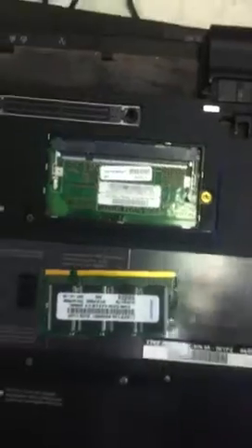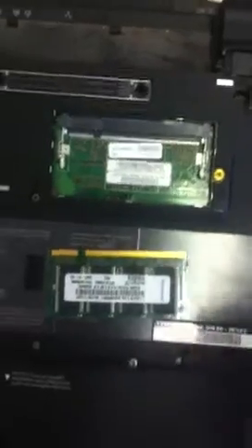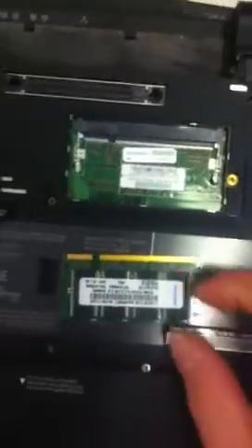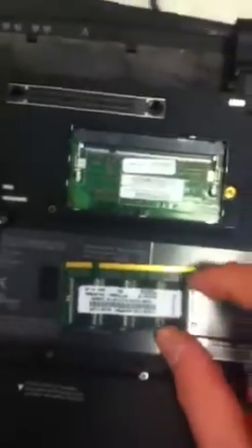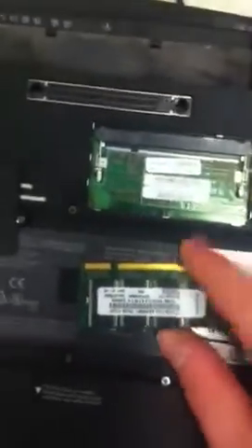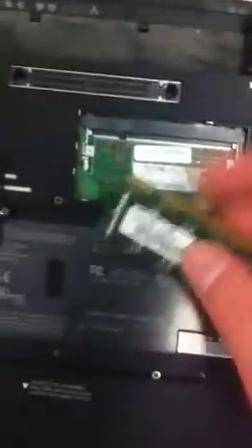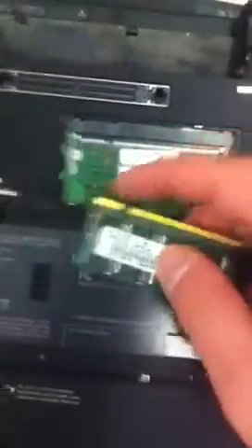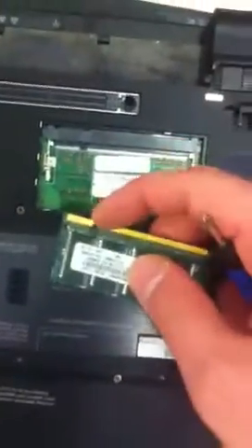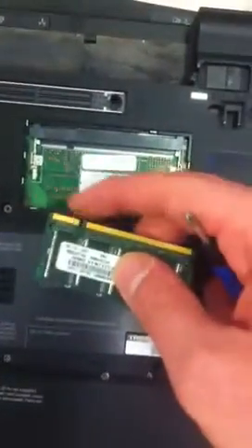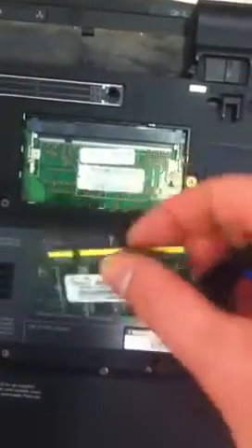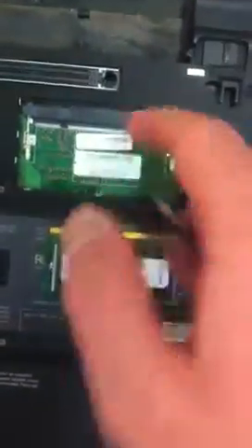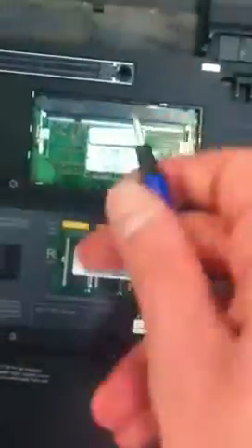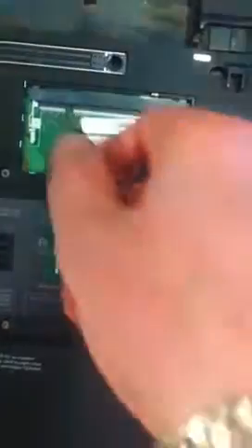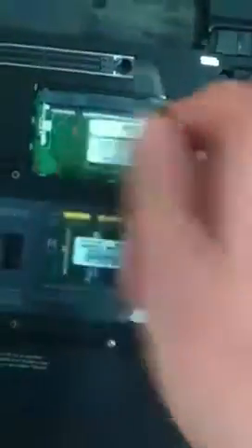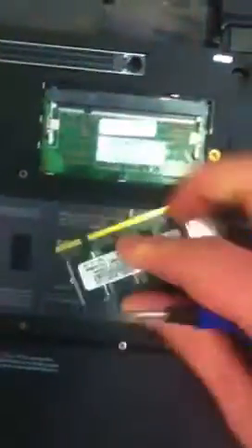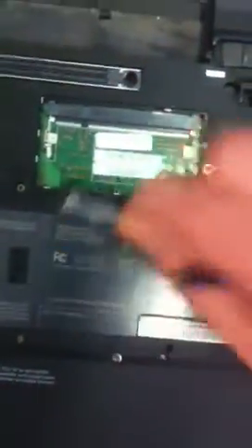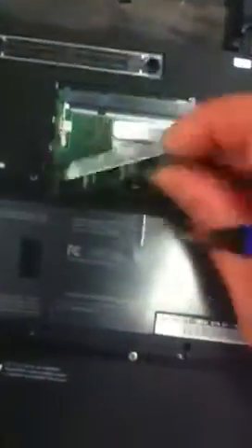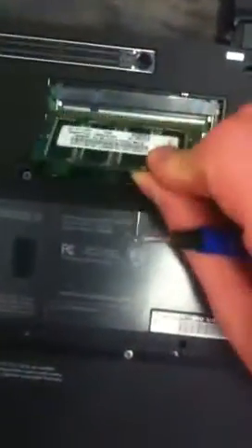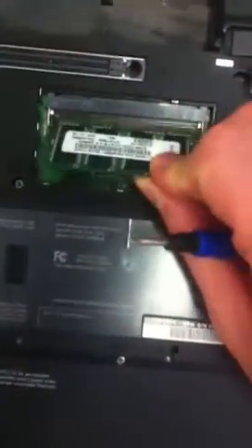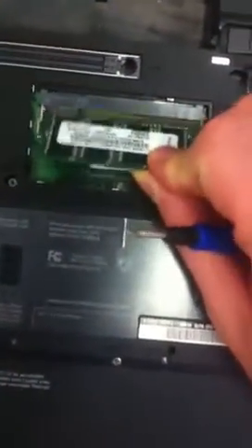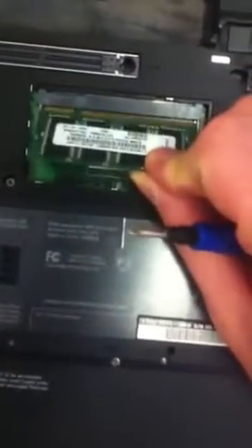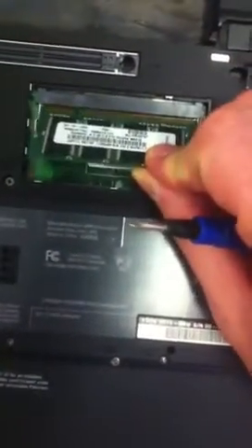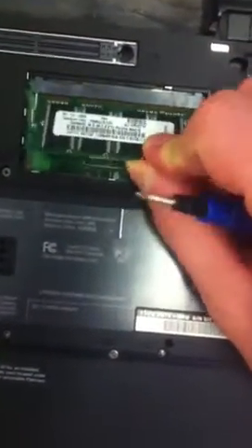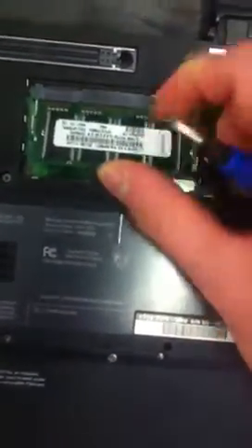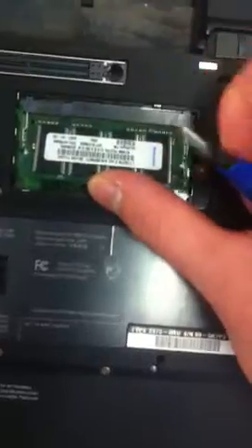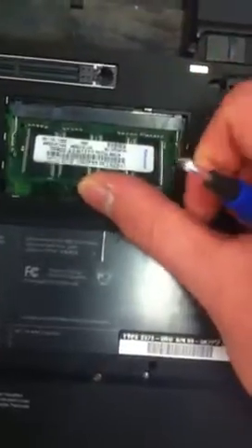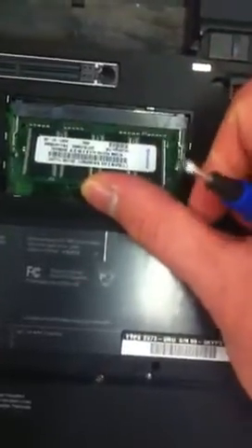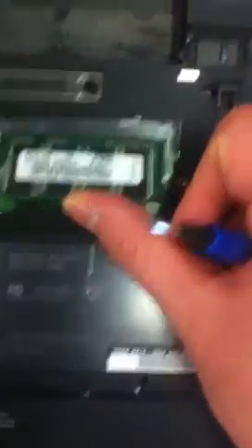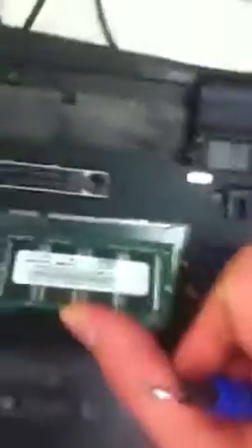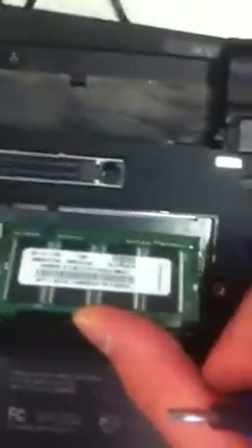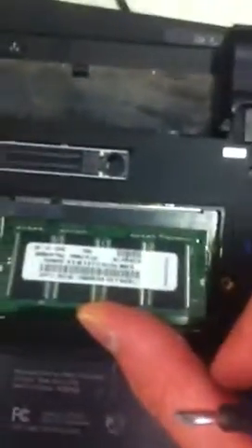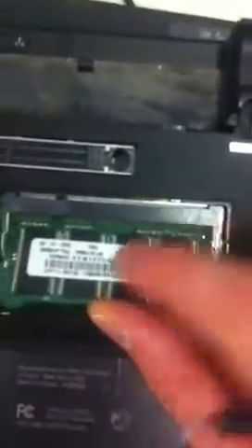There's only one way these things go back in. There's a notch over here. Just line it up with the notch over here. And then just place it back. Make sure it's firmly in there so you can't see the gold connectors anymore.